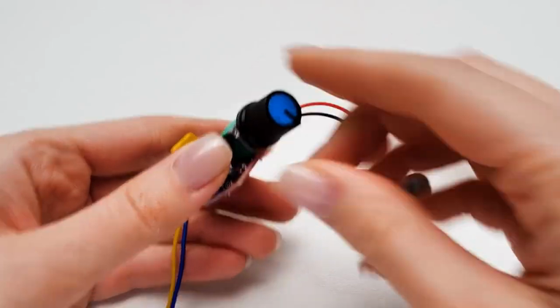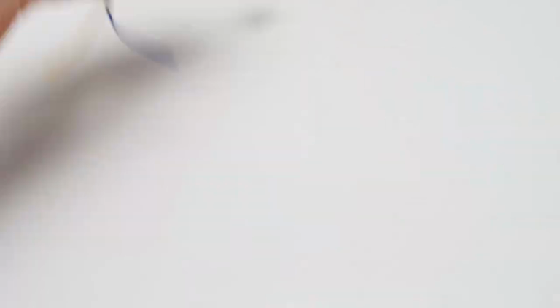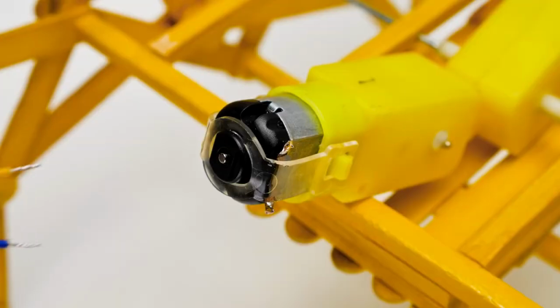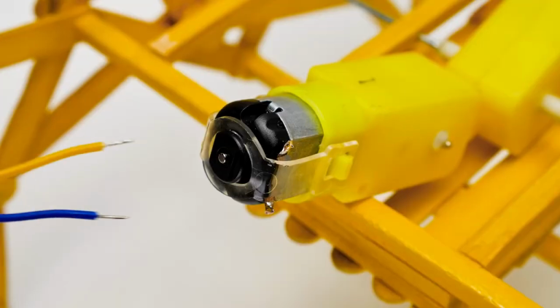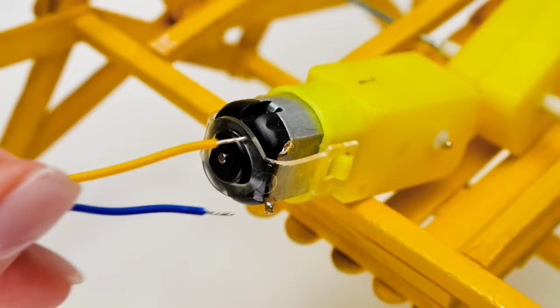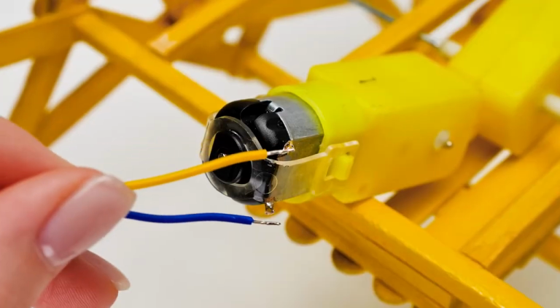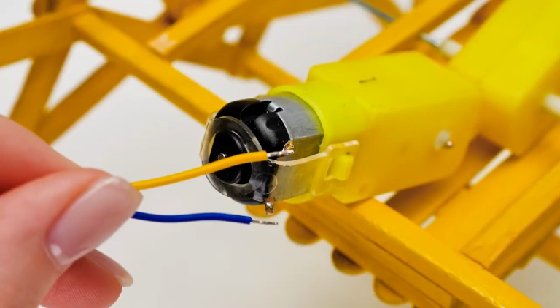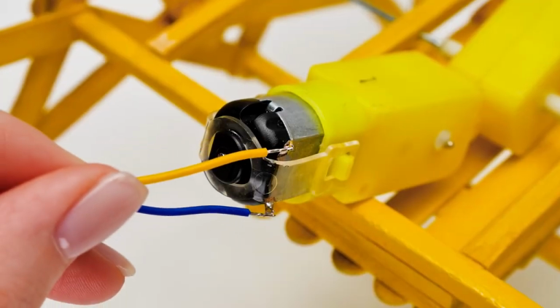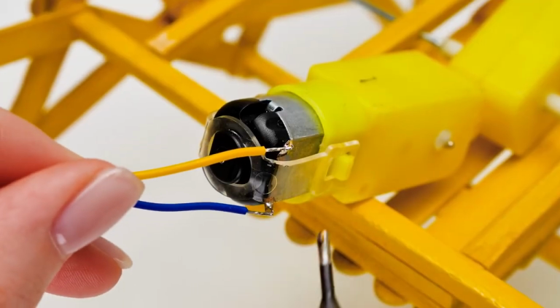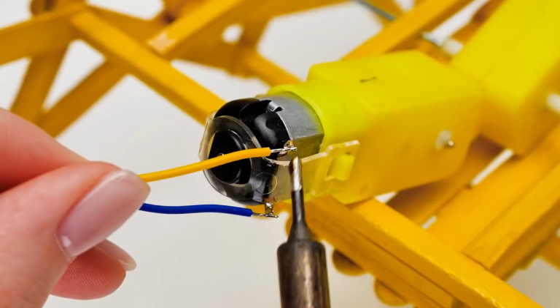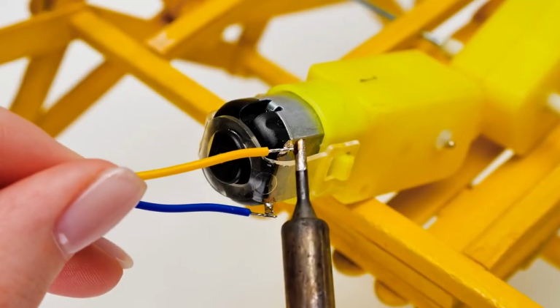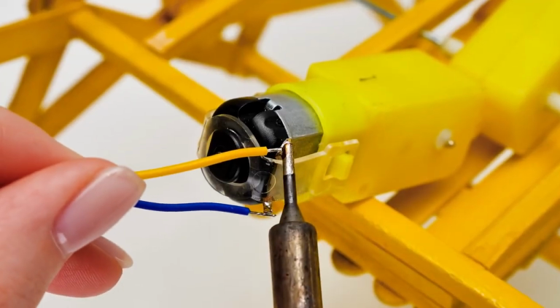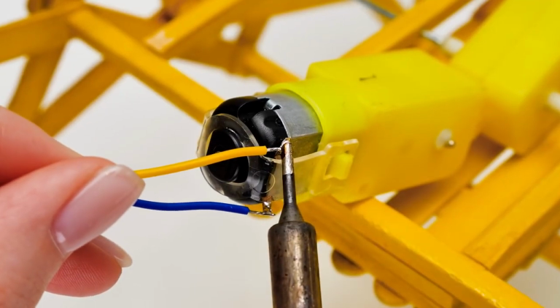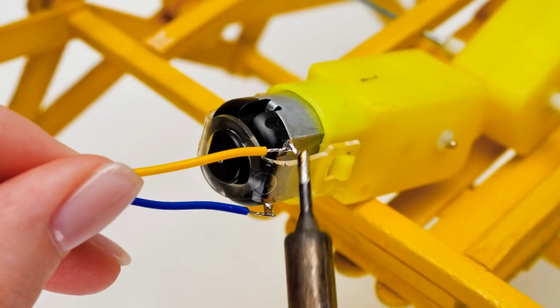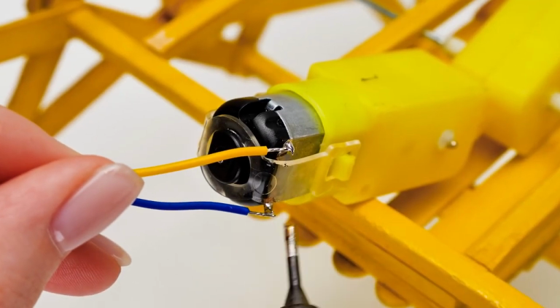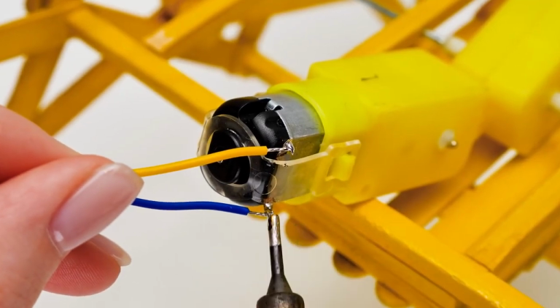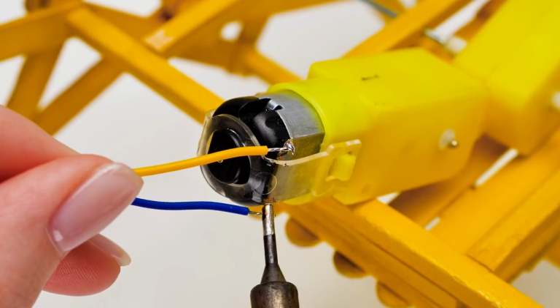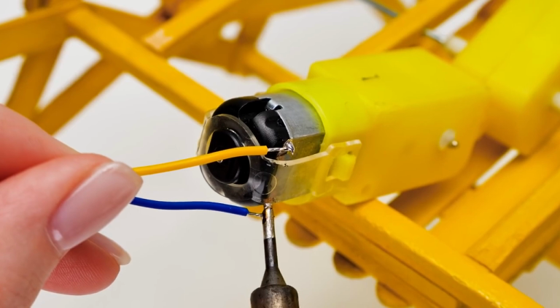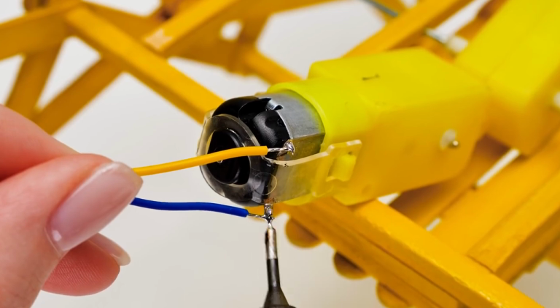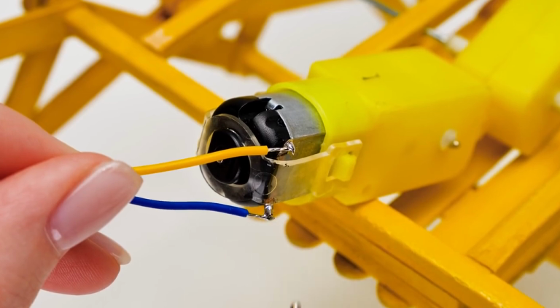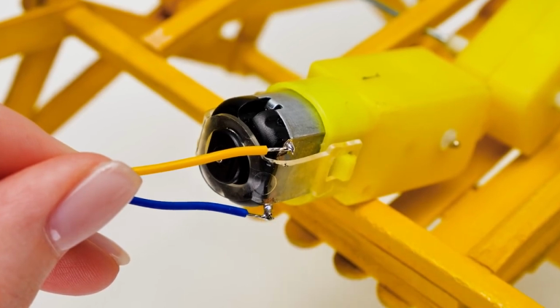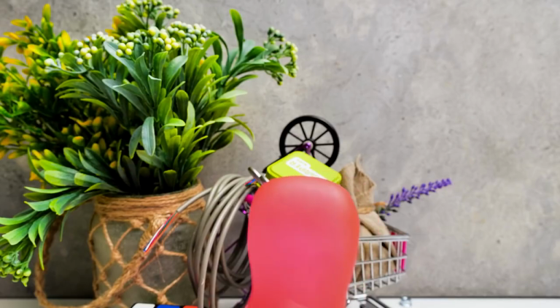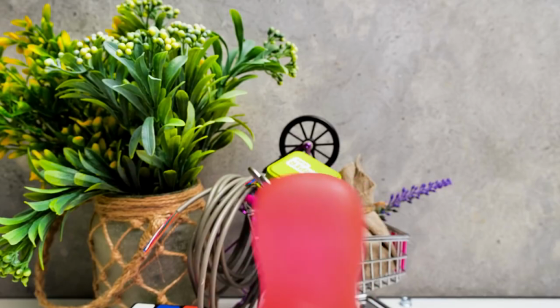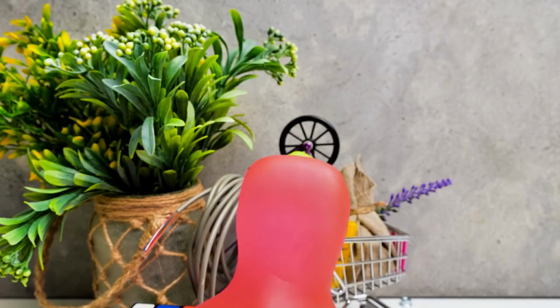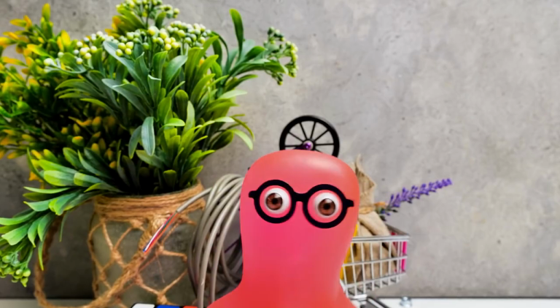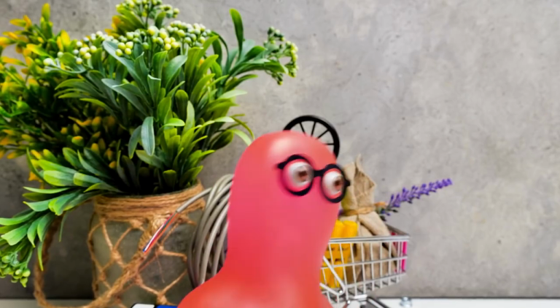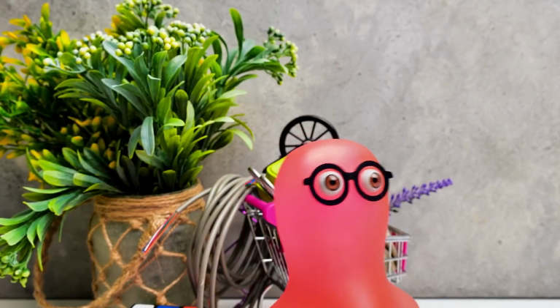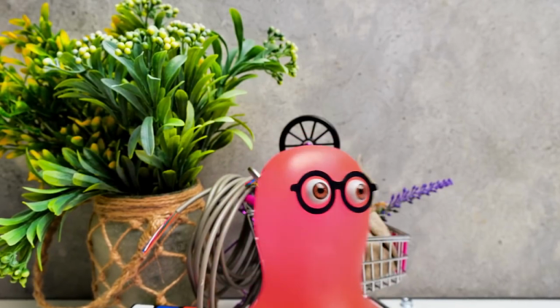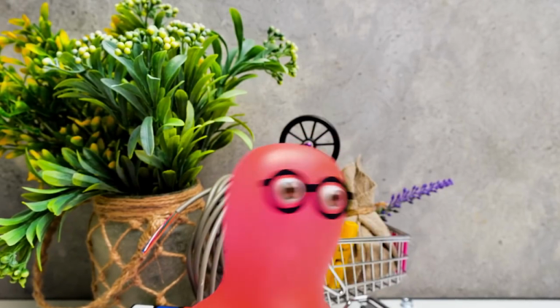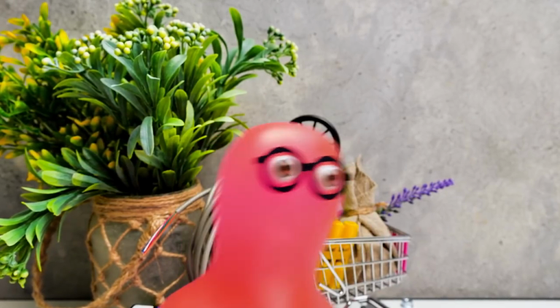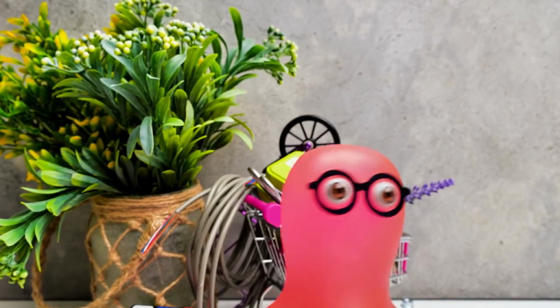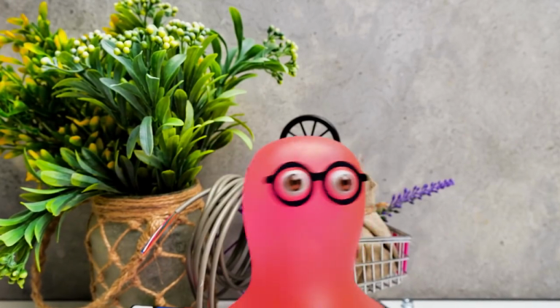Let's connect the pieces! Ask an adult to help you at this stage! I'm bored, Sue — give me a task too!